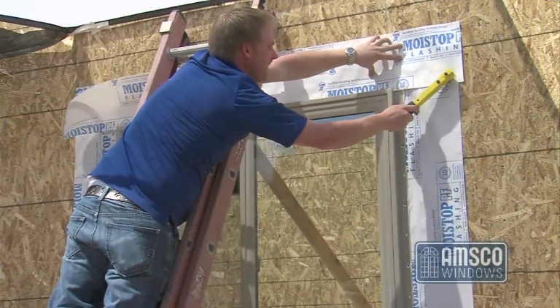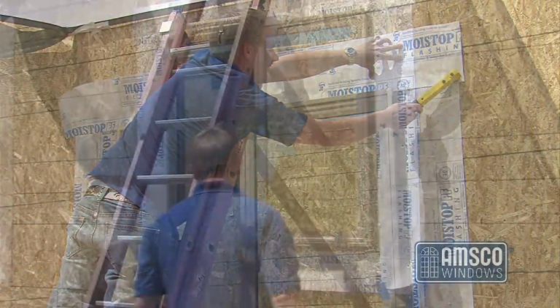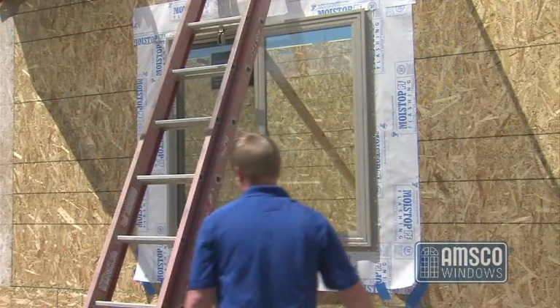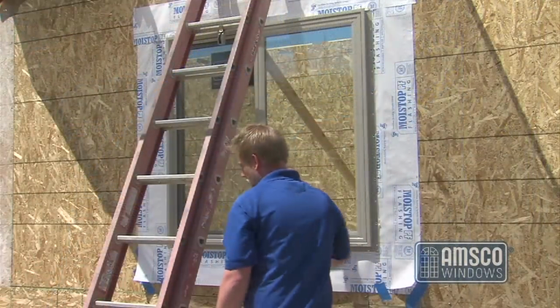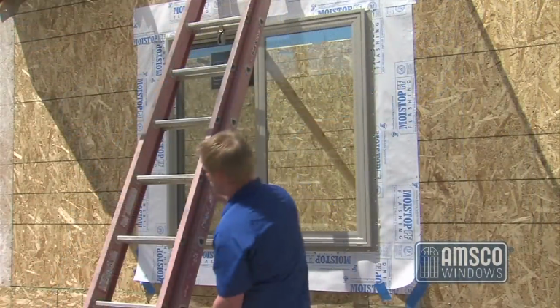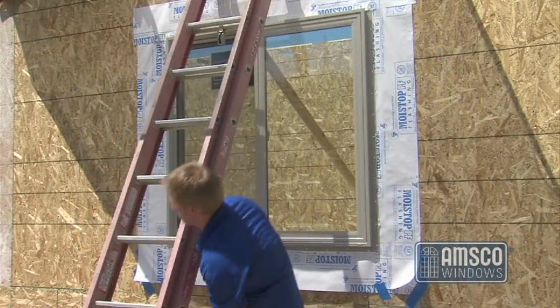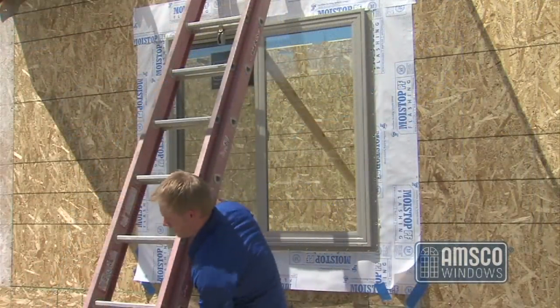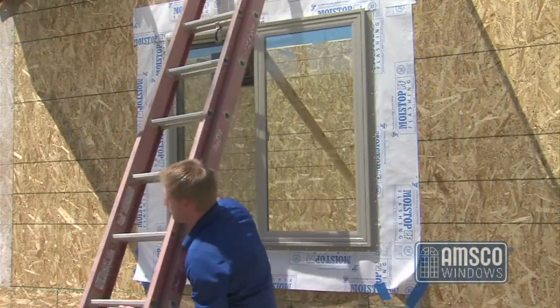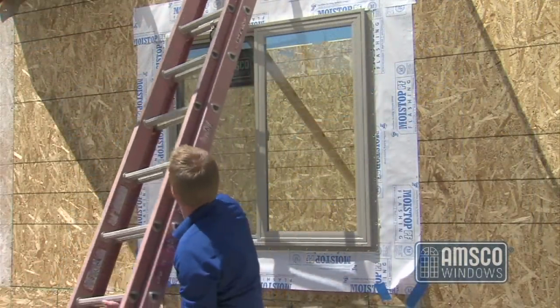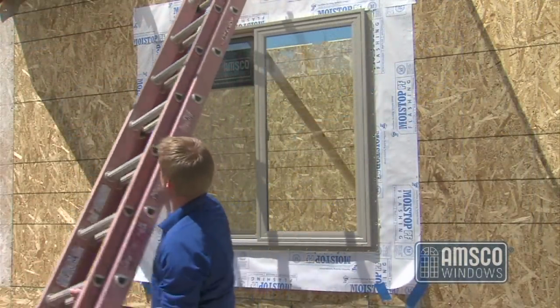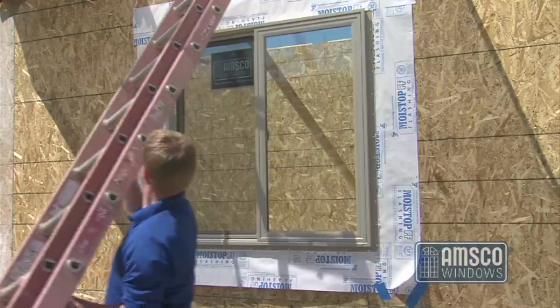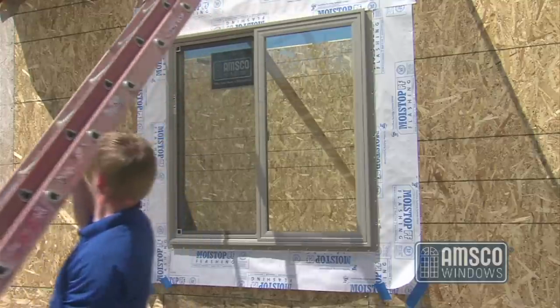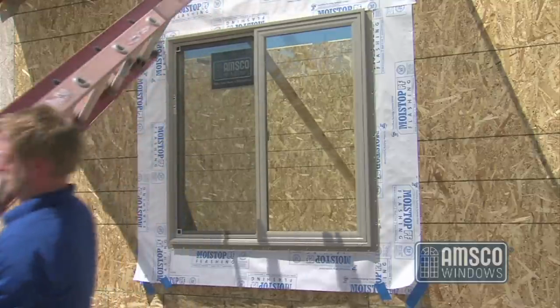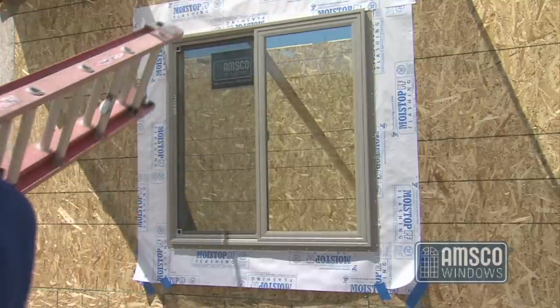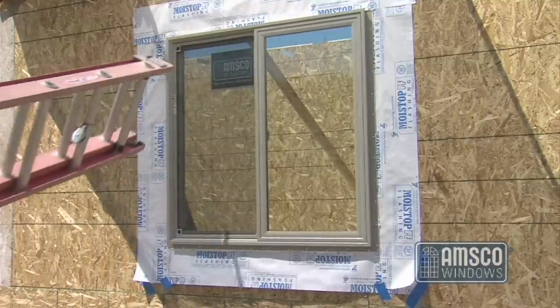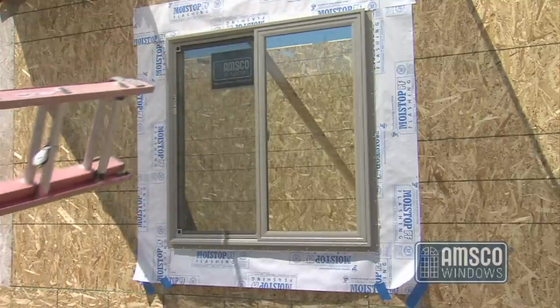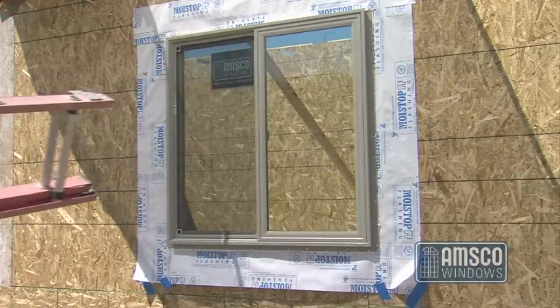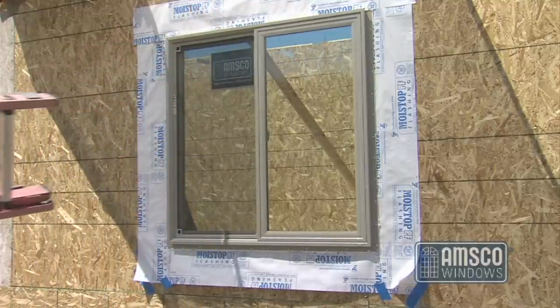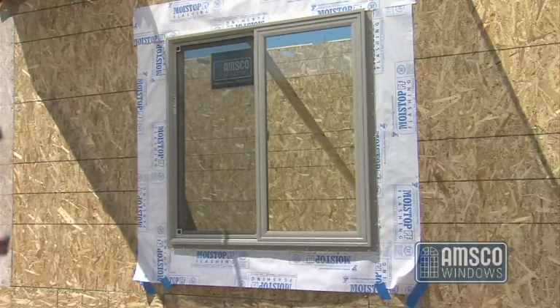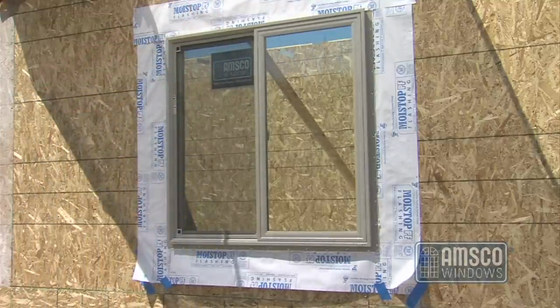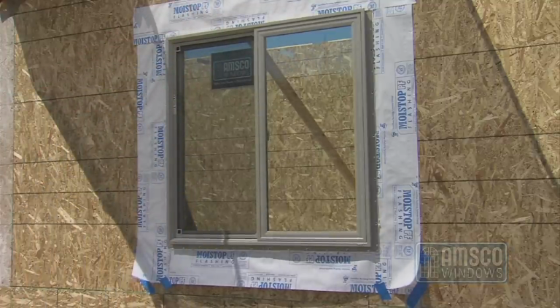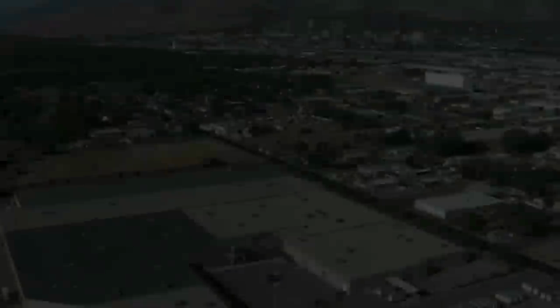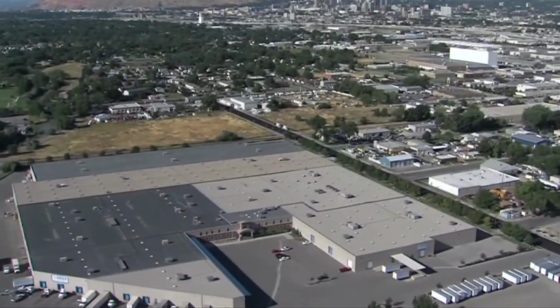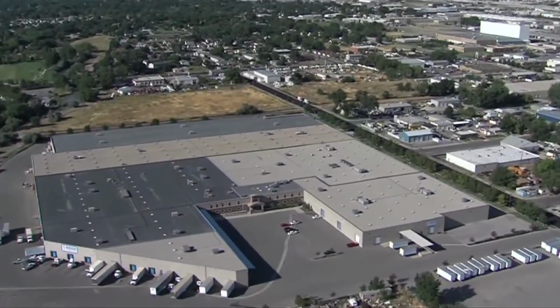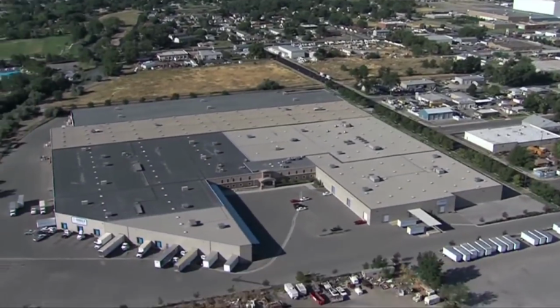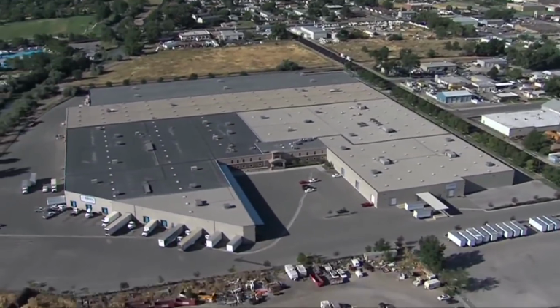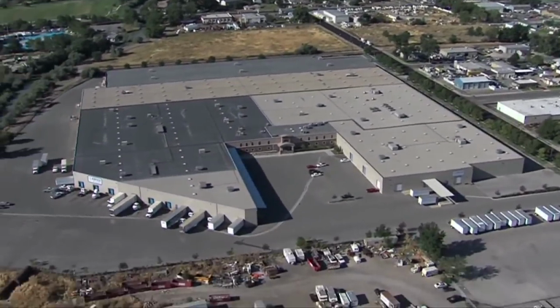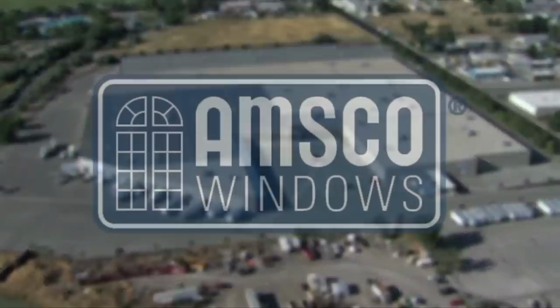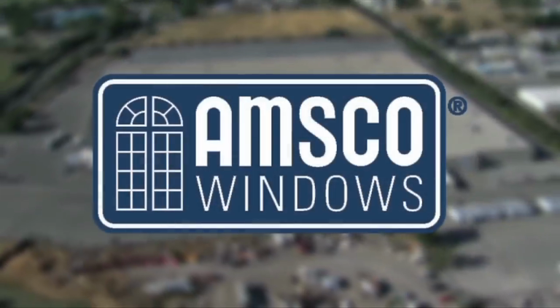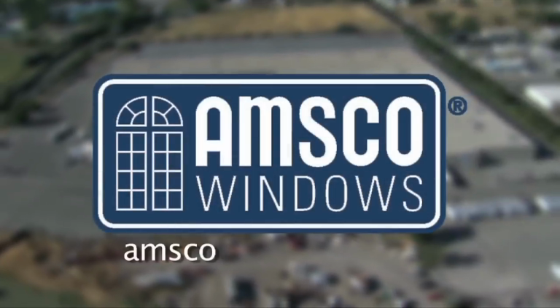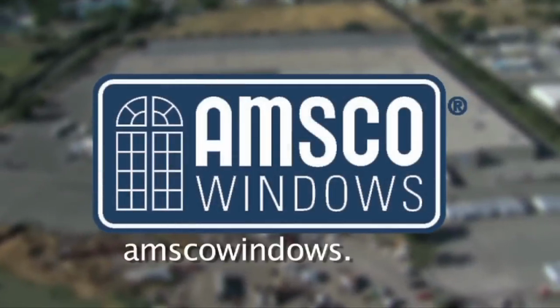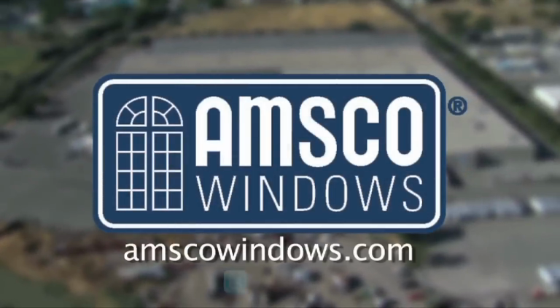Taking the time to properly install a window will help to ensure long-lasting operation of your vinyl windows. For additional help and information, please contact AMSCO Windows or visit AMSCOWindows.com.